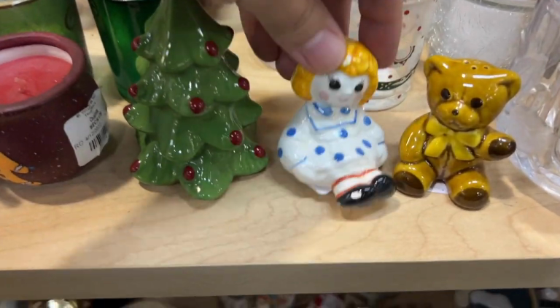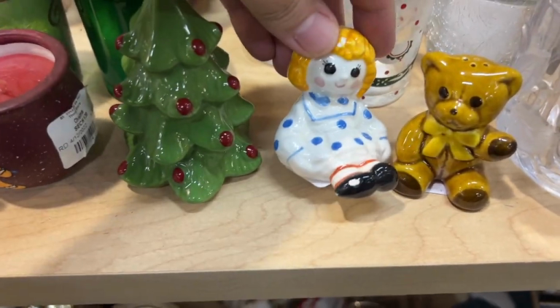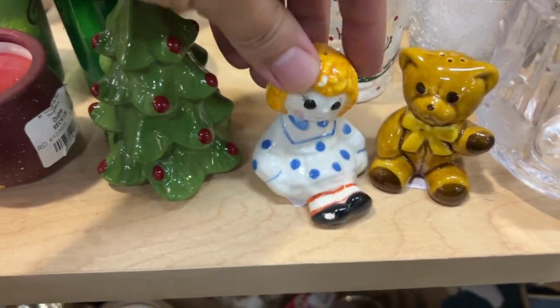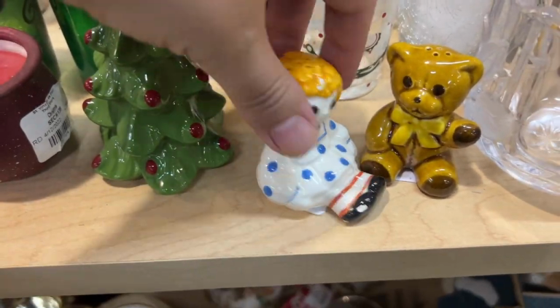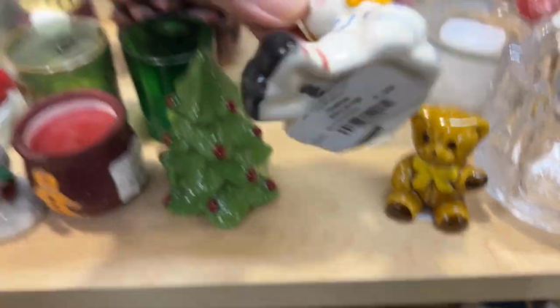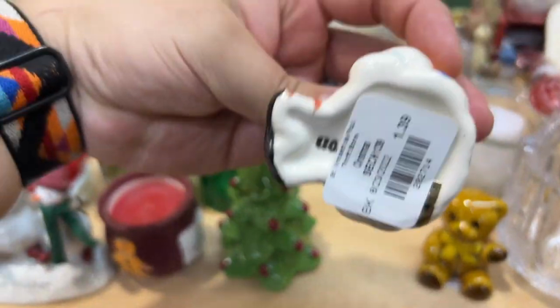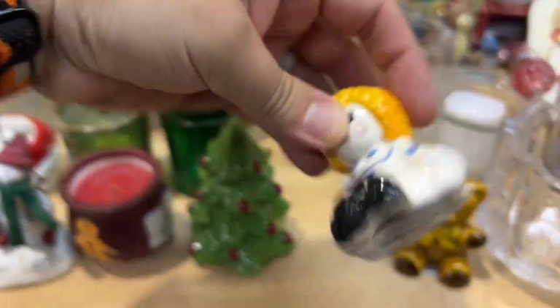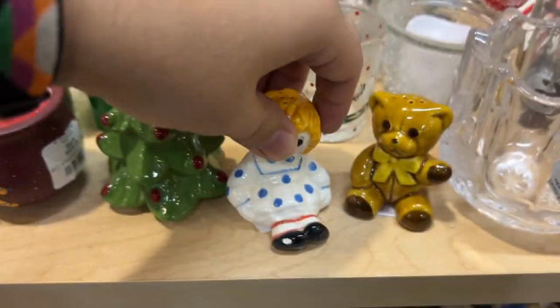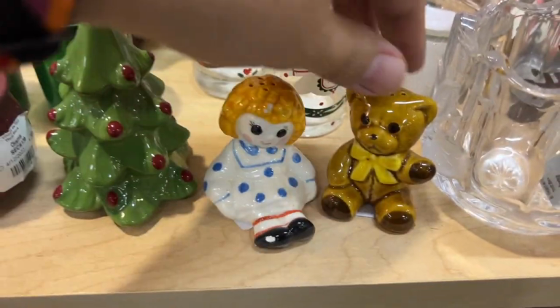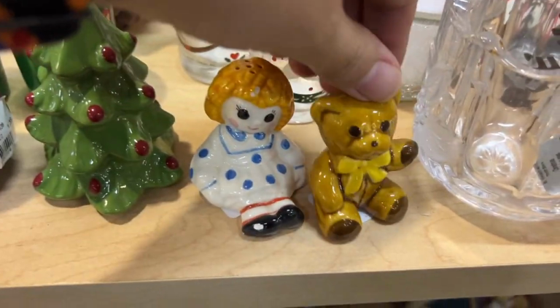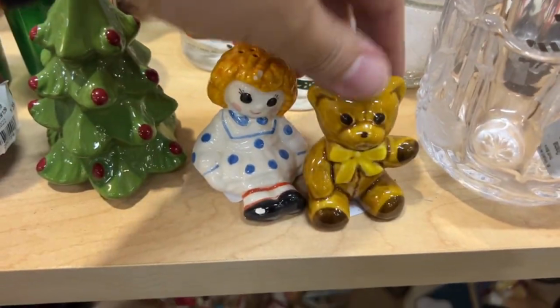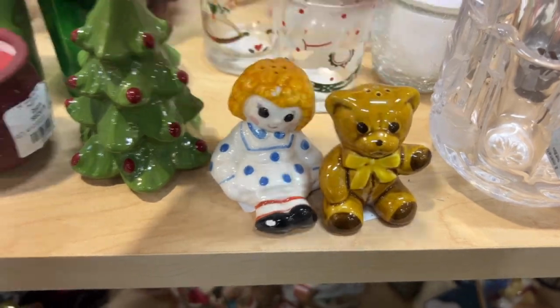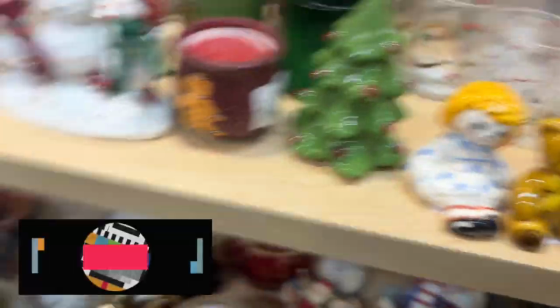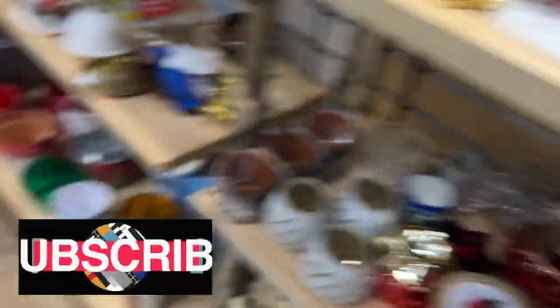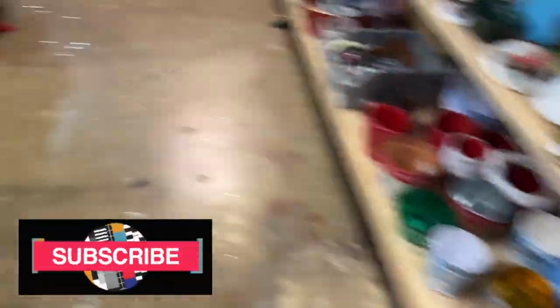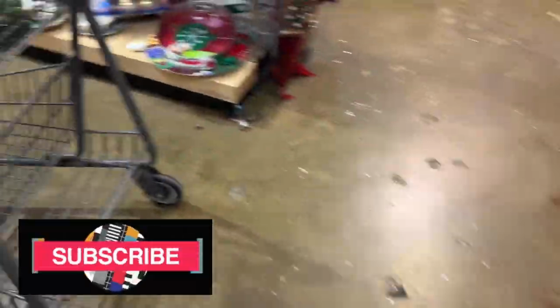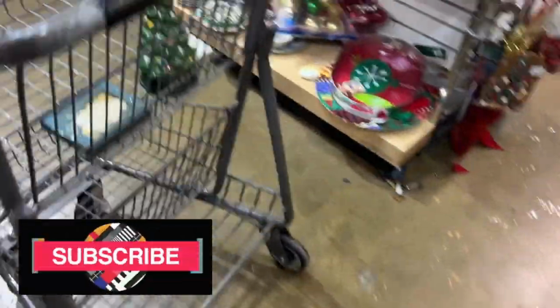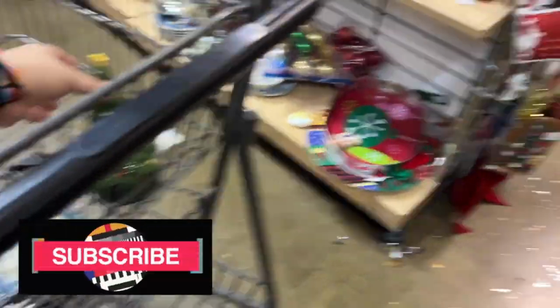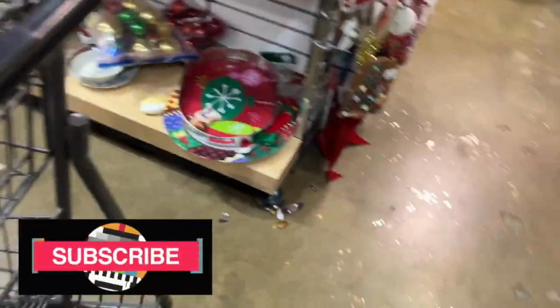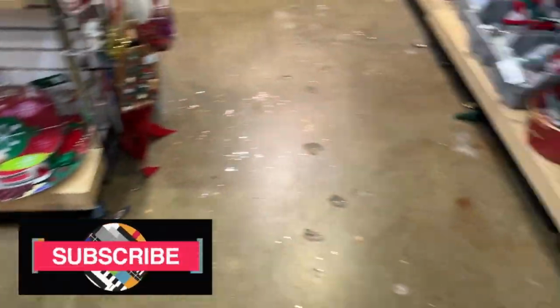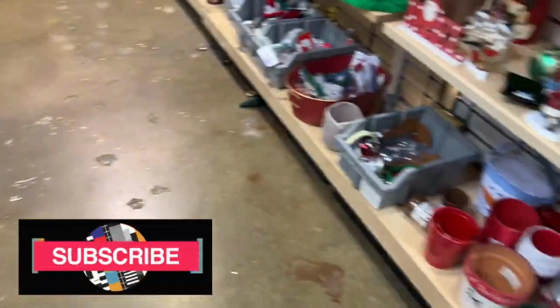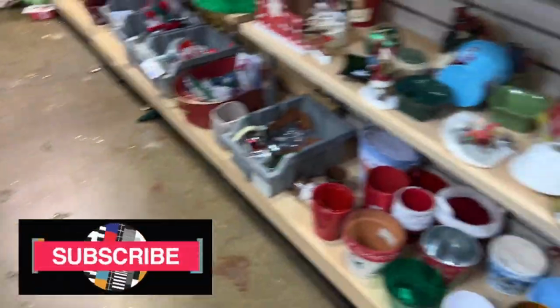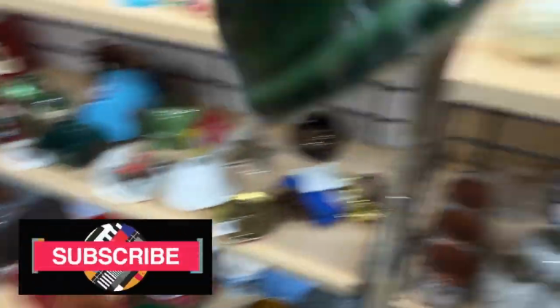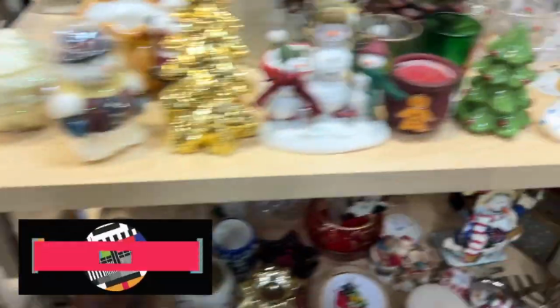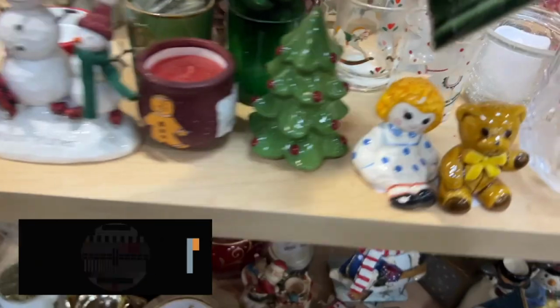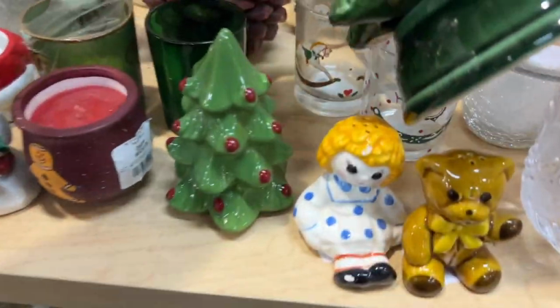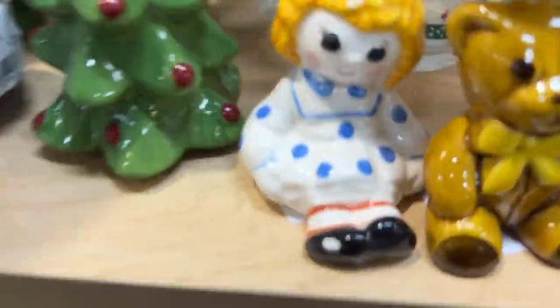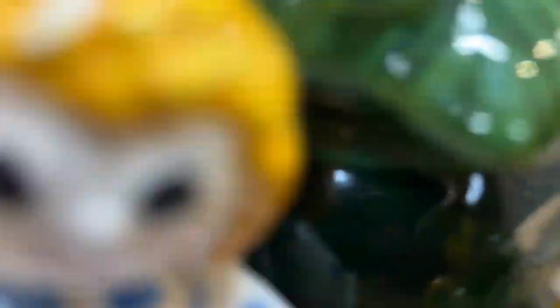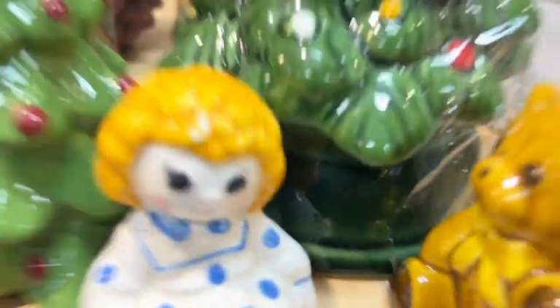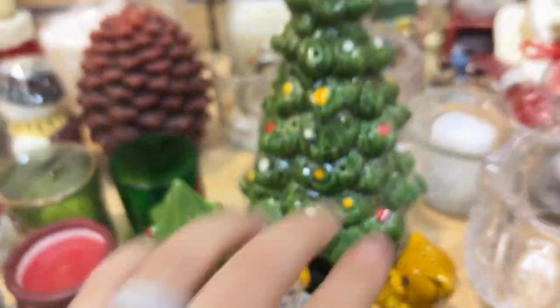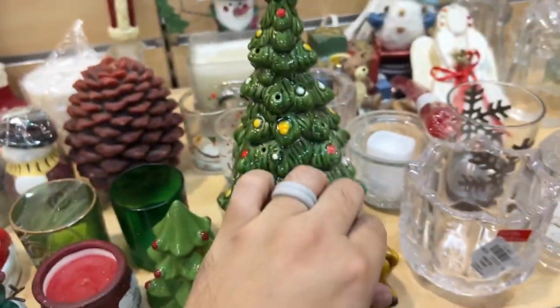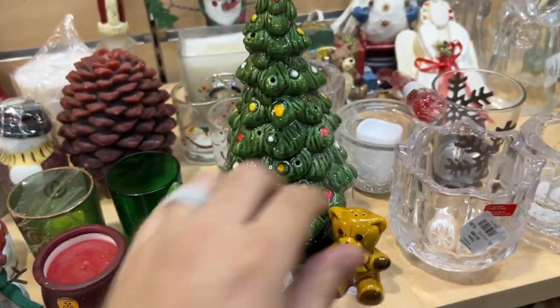These I recognized right away because I already have them — they belong to an hors d'oeuvre set from Avon. I actually had the tree already in my basket because I was wondering if I could find the other parts to it, and I reunited them.